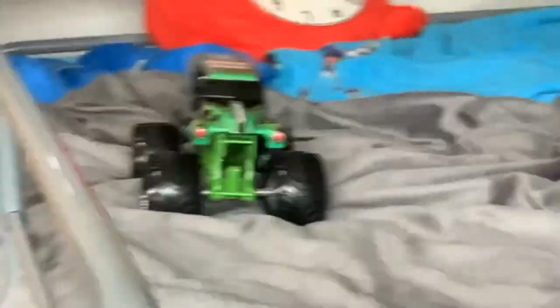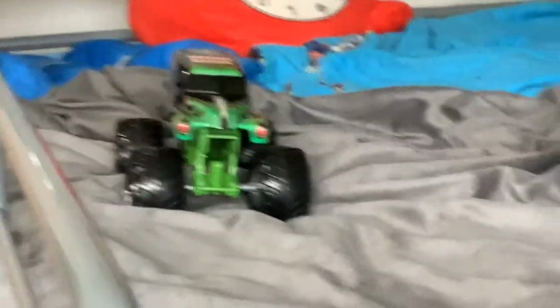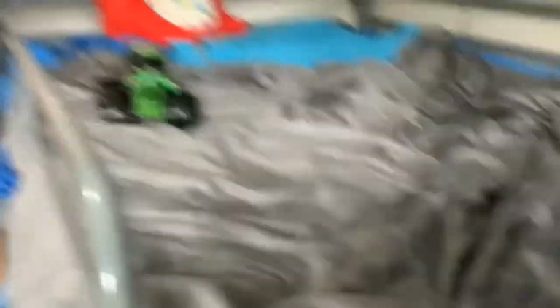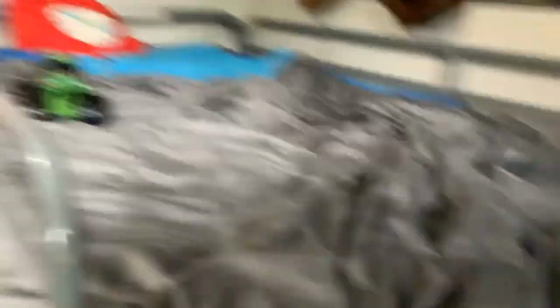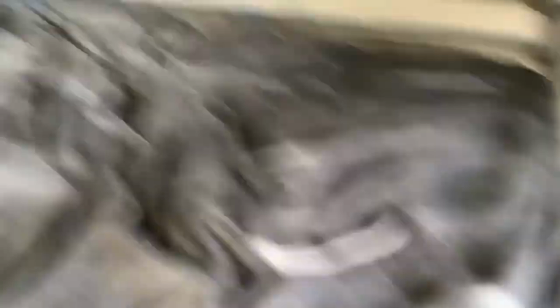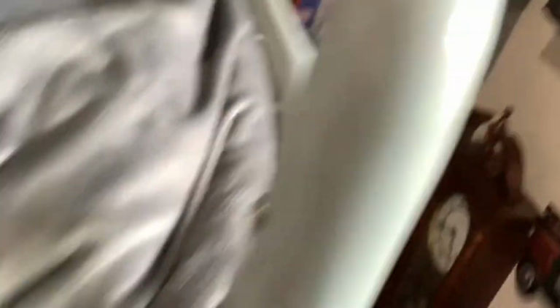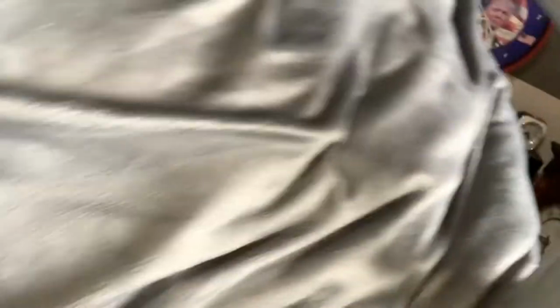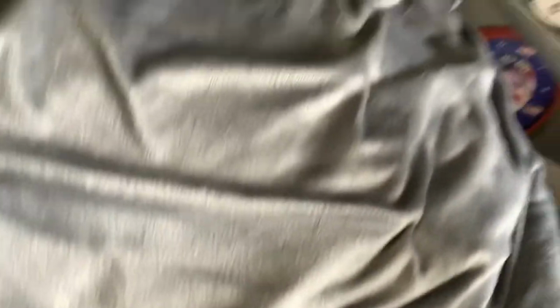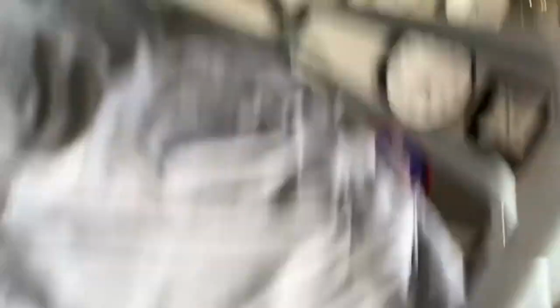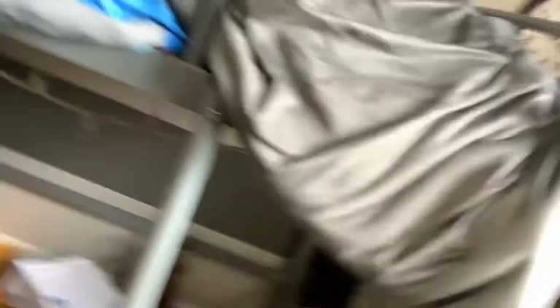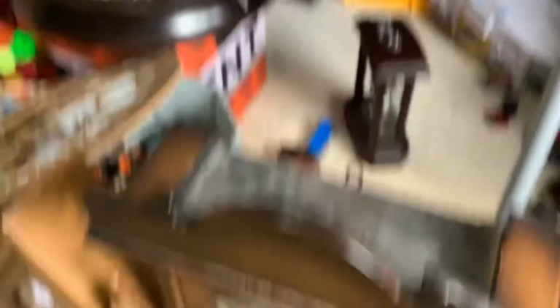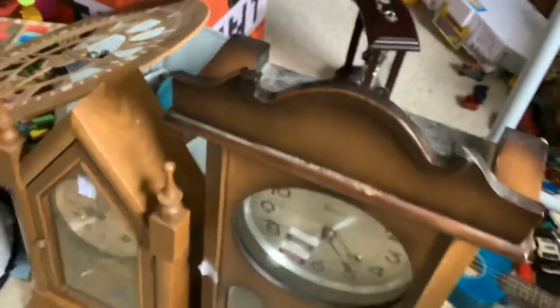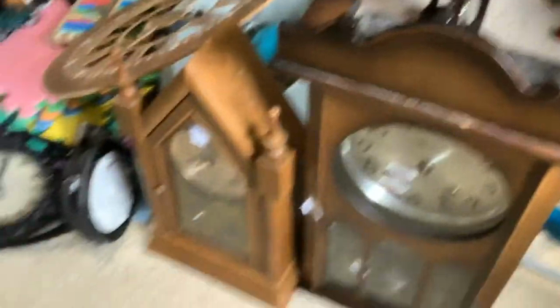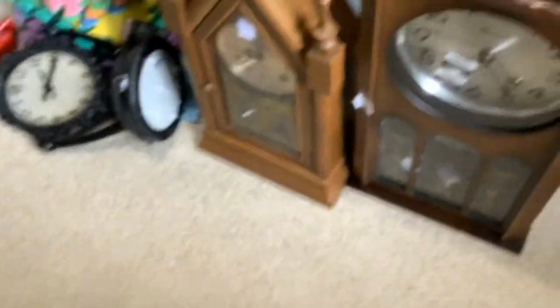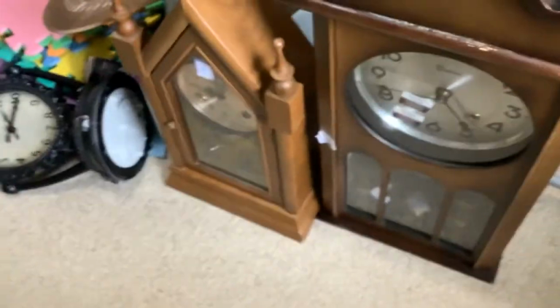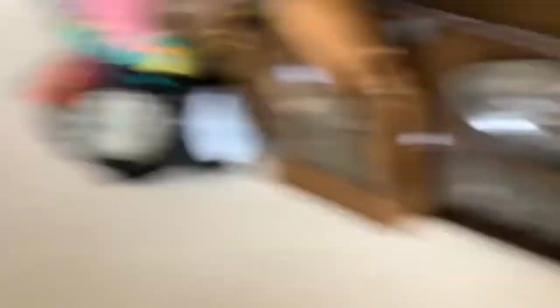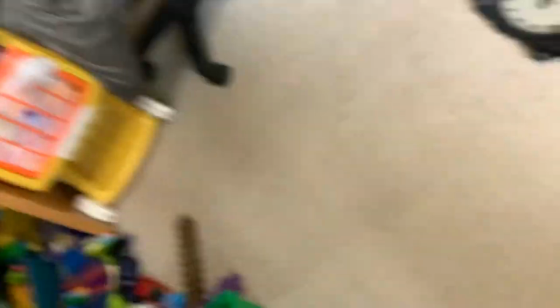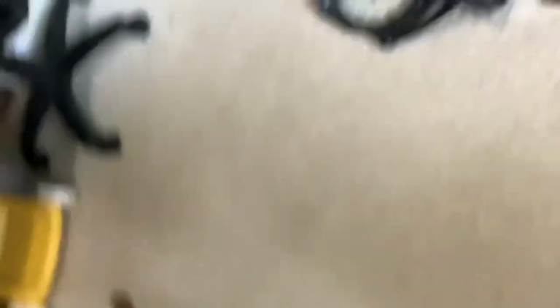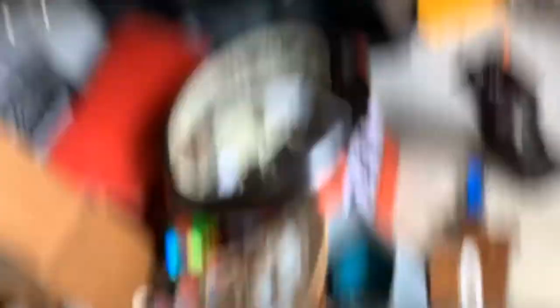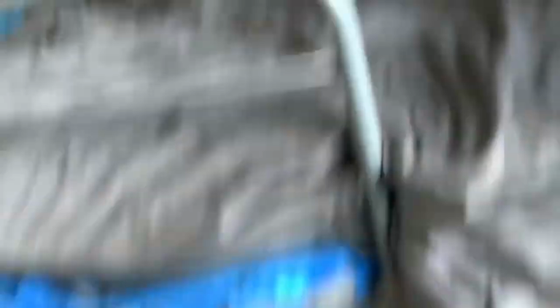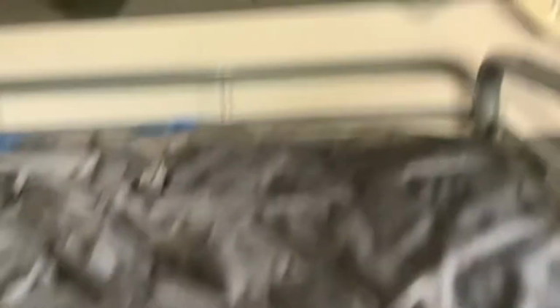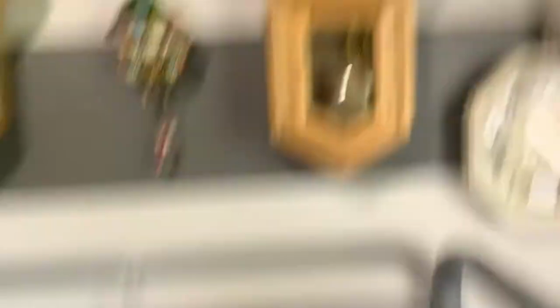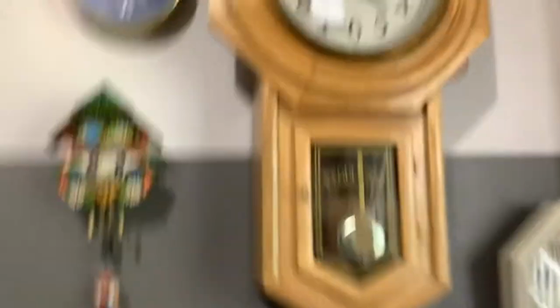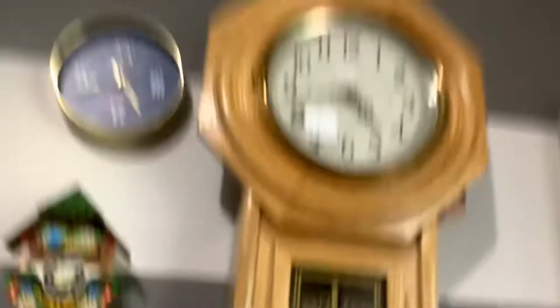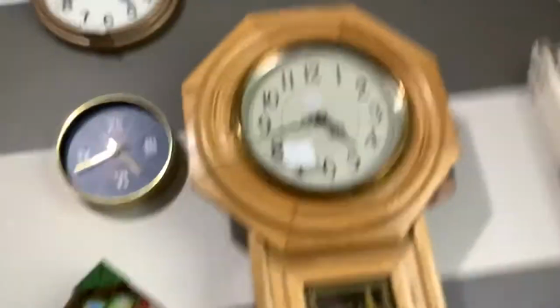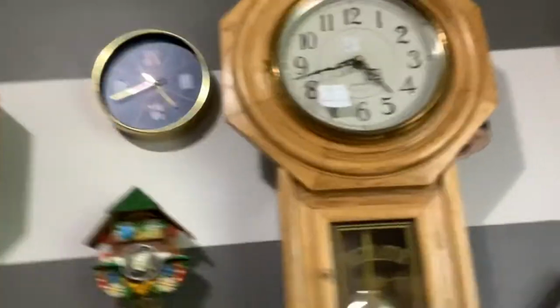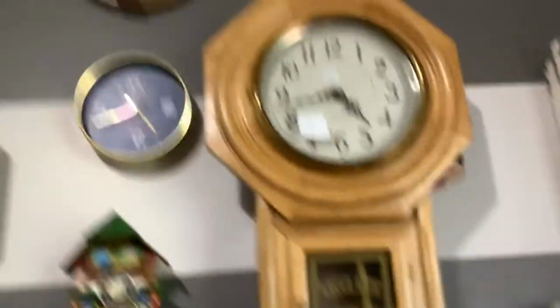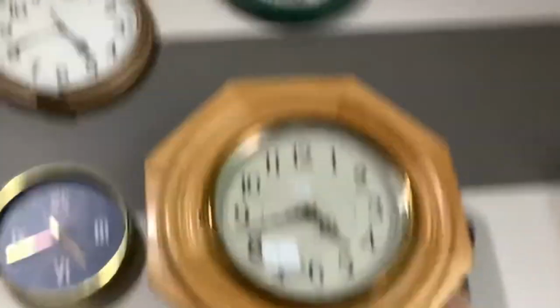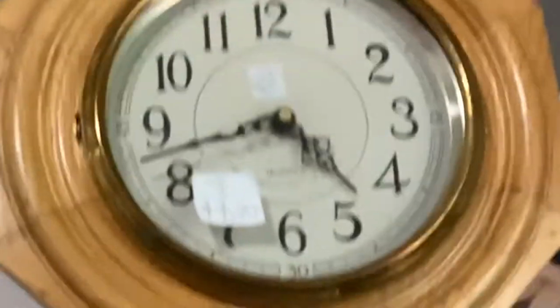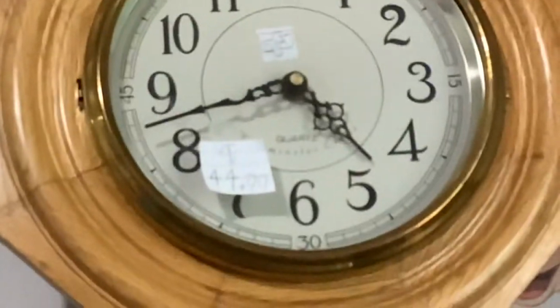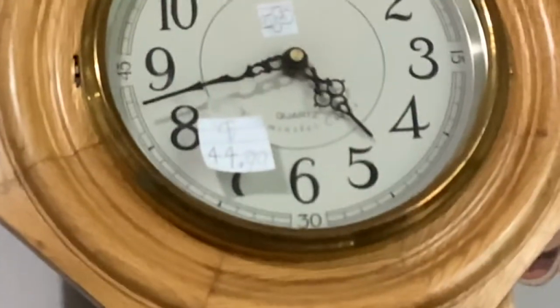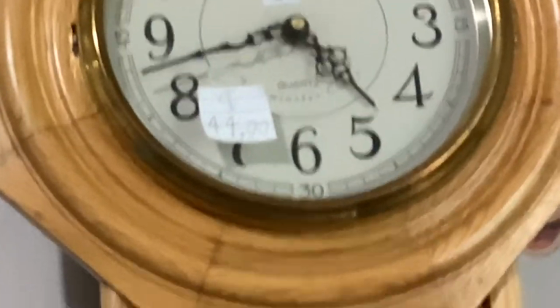That is a monster truck sitting on my bed. Two sensory clocks. That is a D and A wall clock.